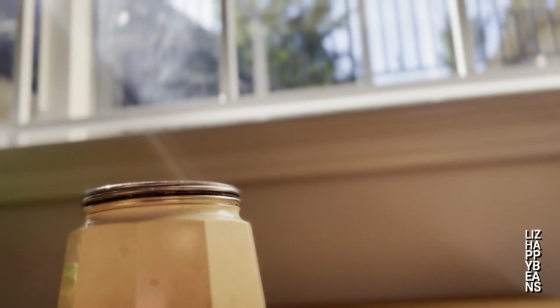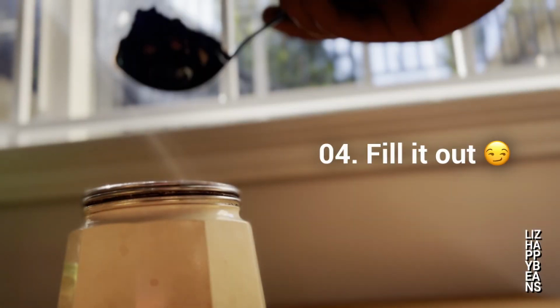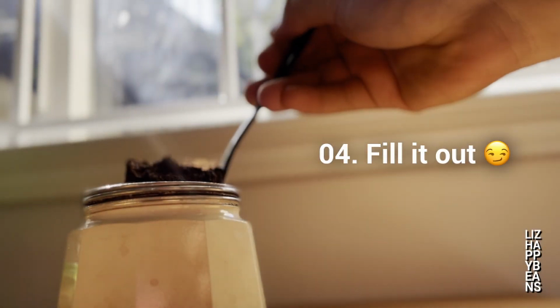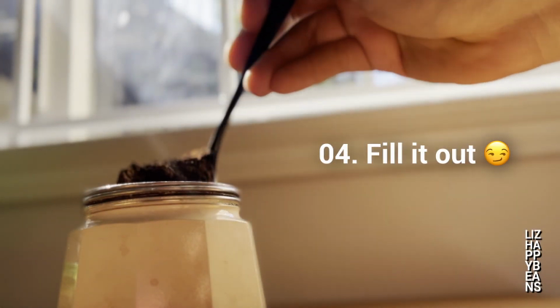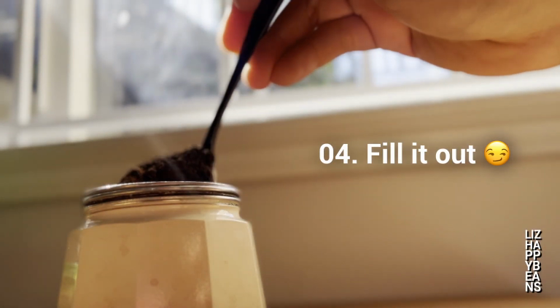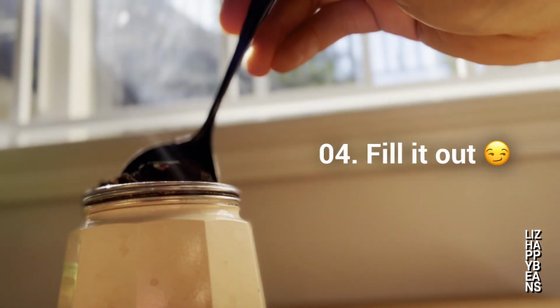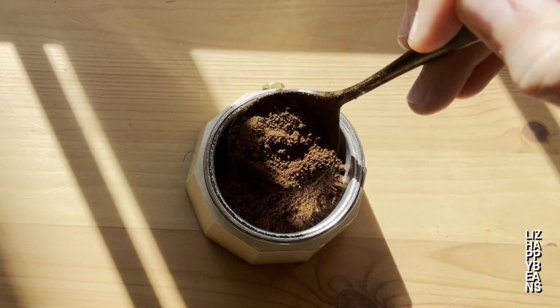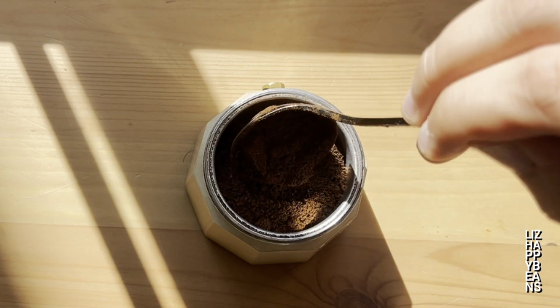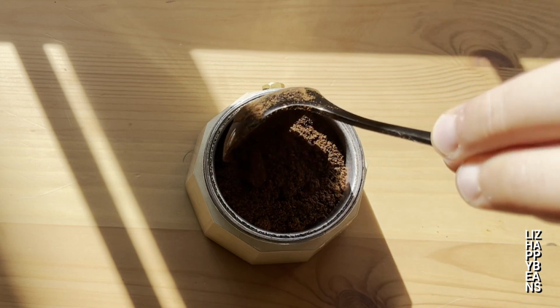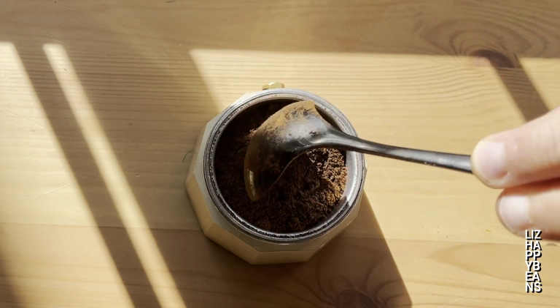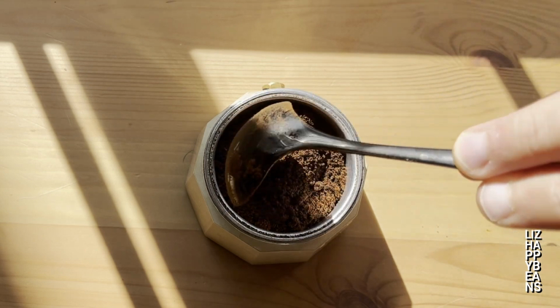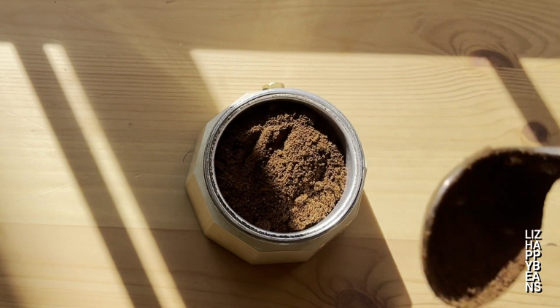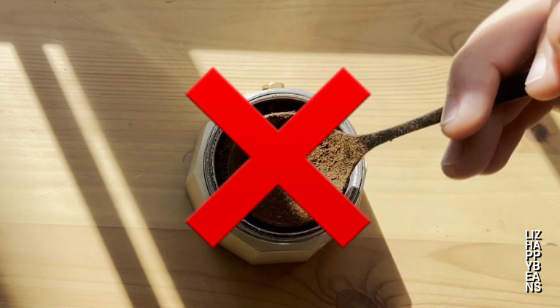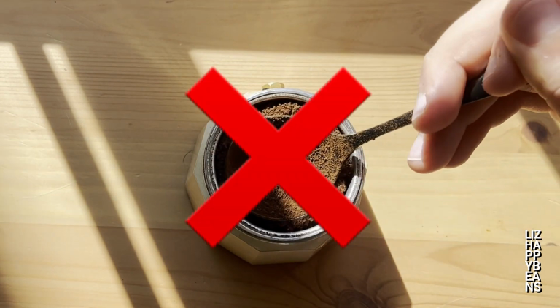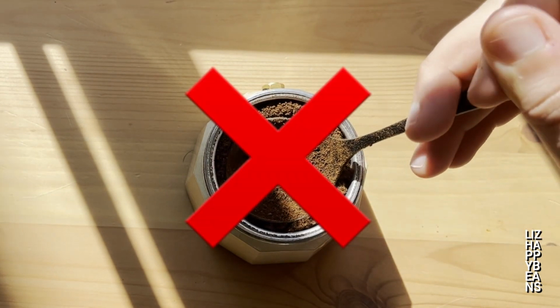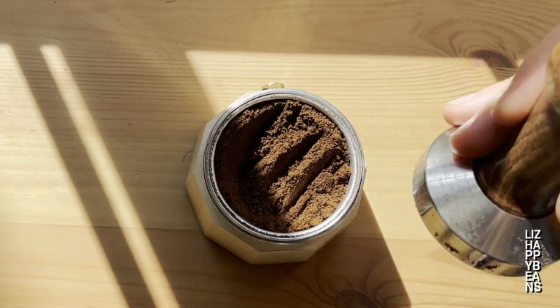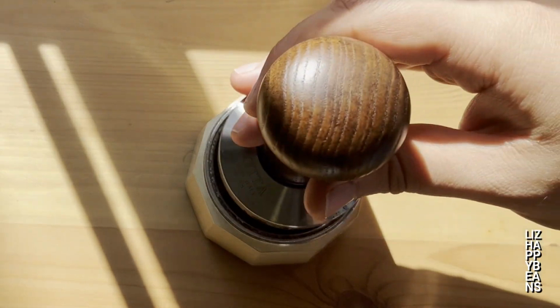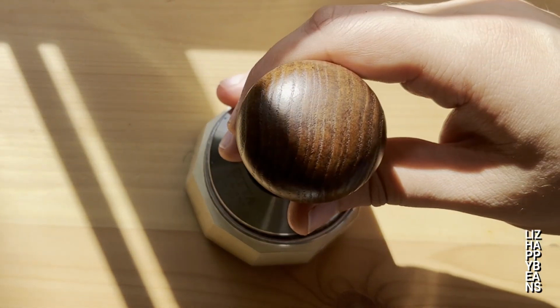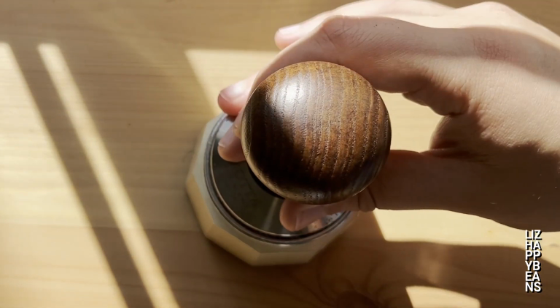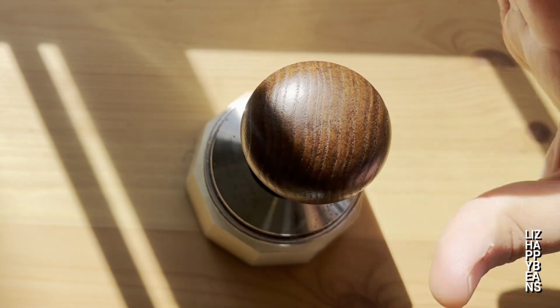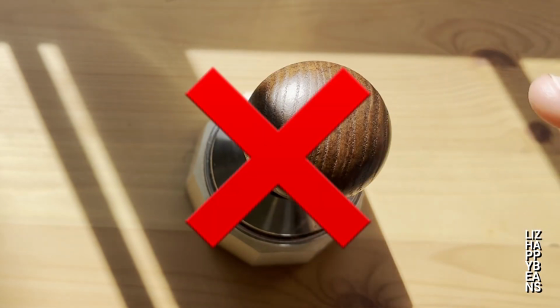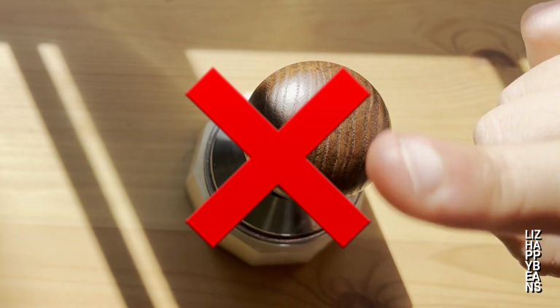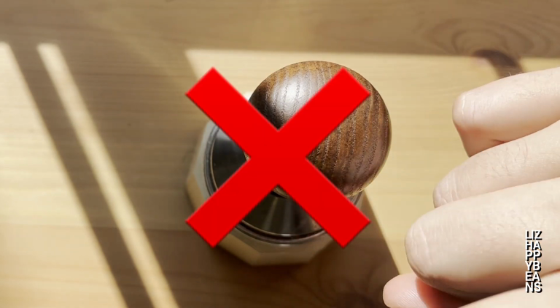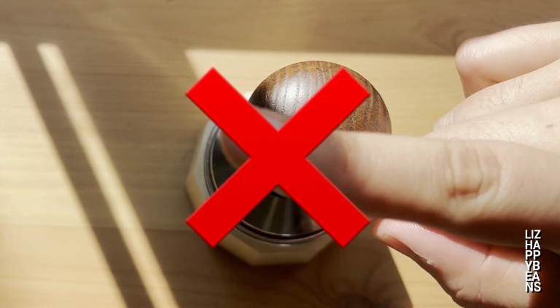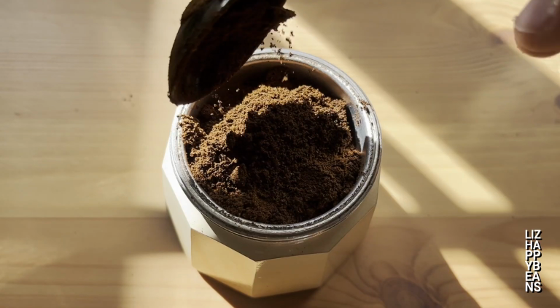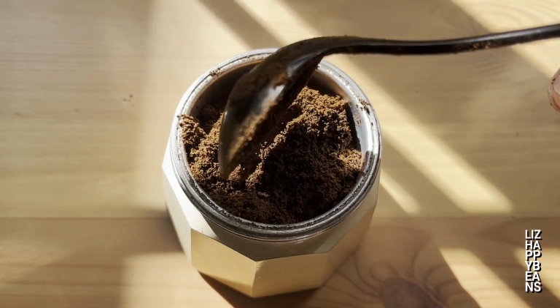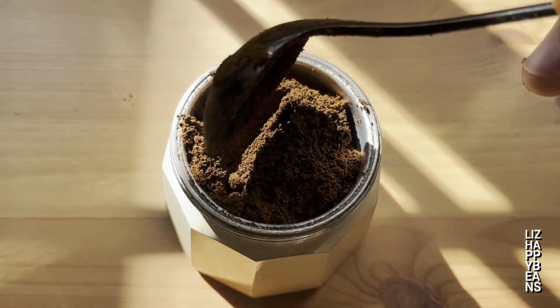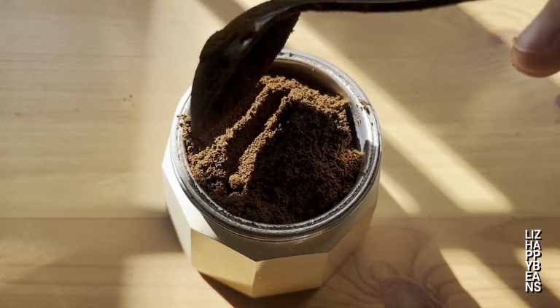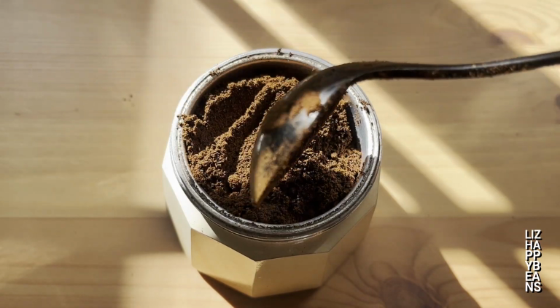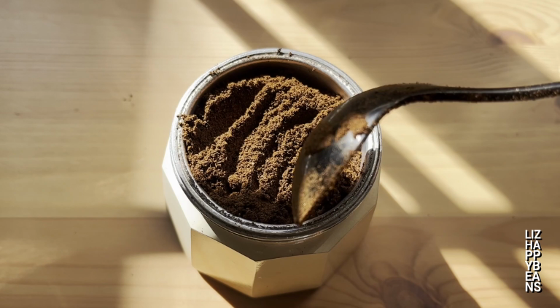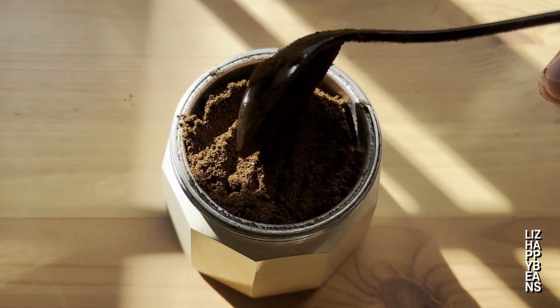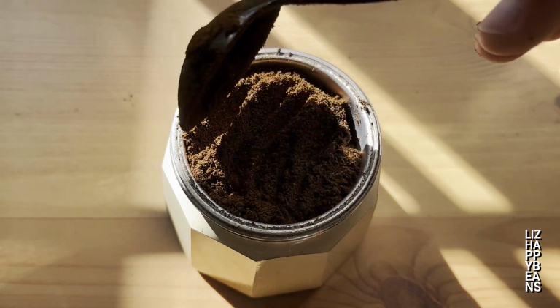Four: fill the basket with medium-fine ground coffee. At this step, make sure you don't press the coffee down or try to pack or tamp it in any way. It's best to allow some room for the coffee bed to expand as water enters and flows through it.